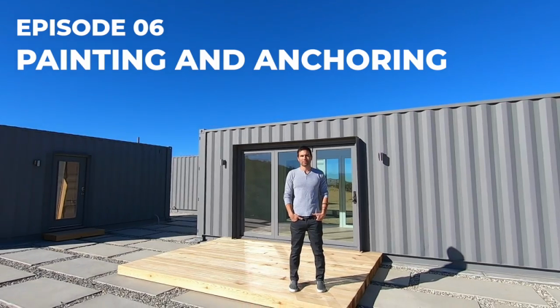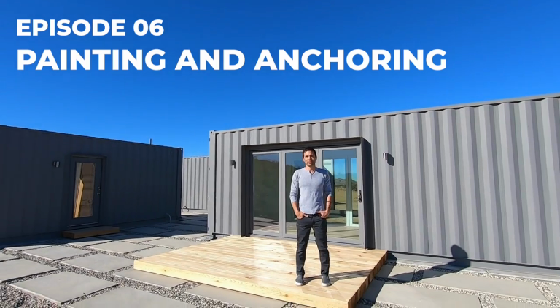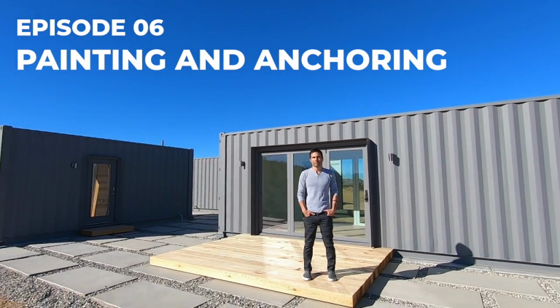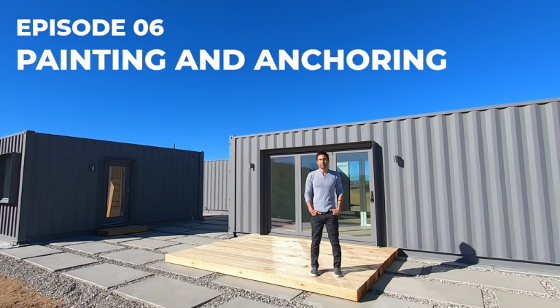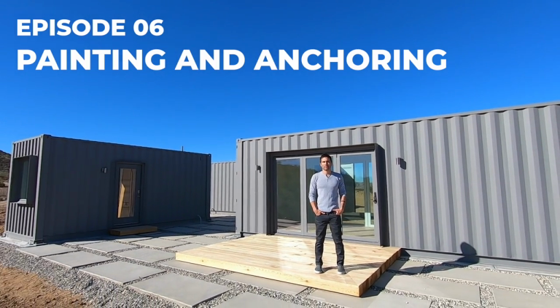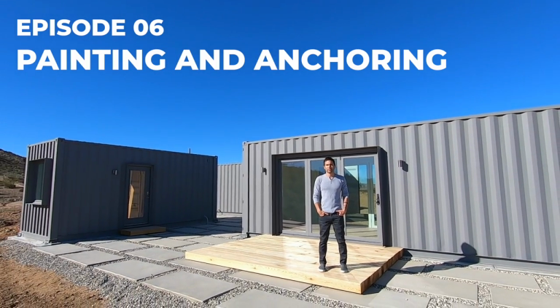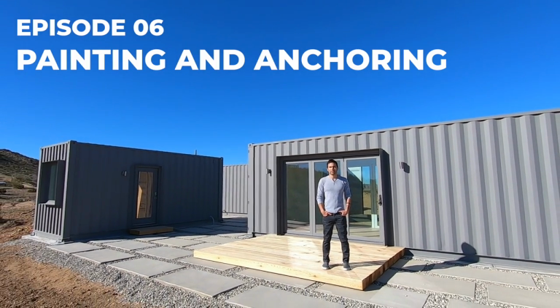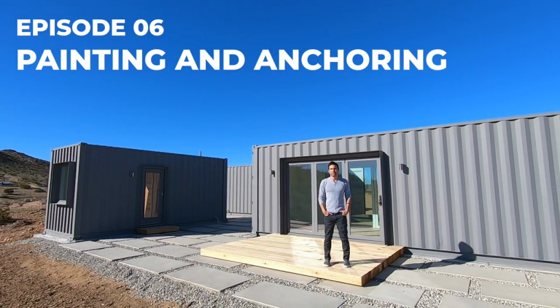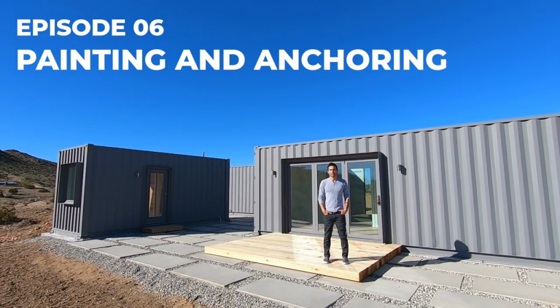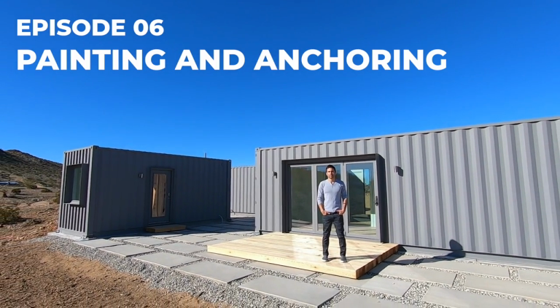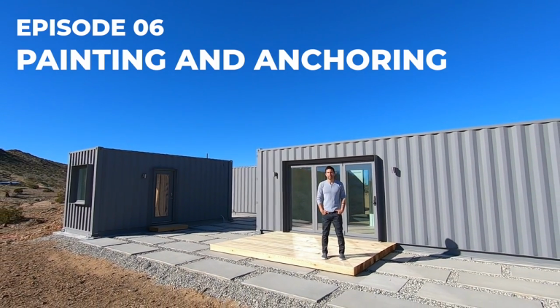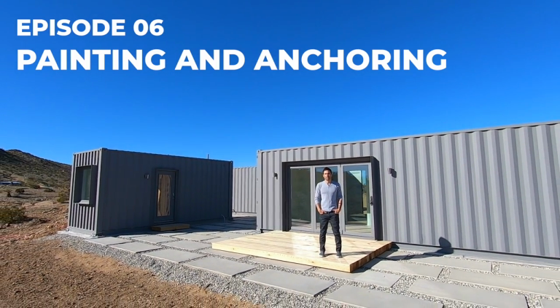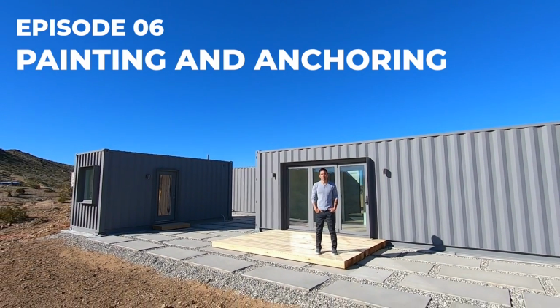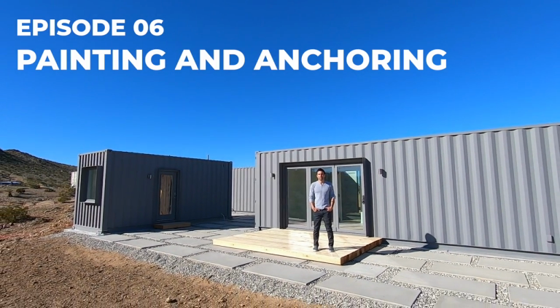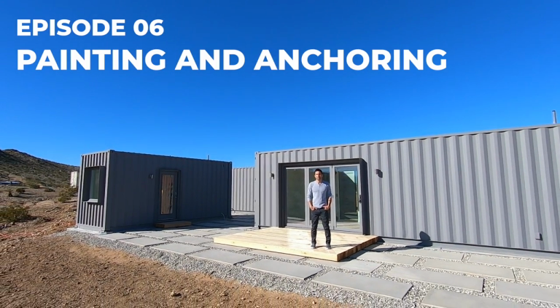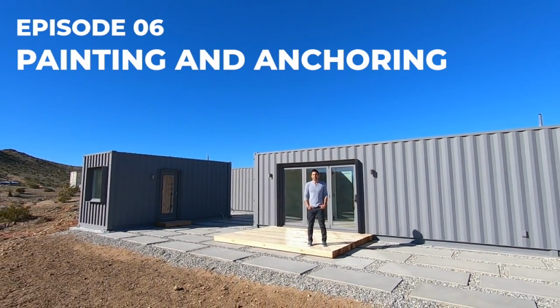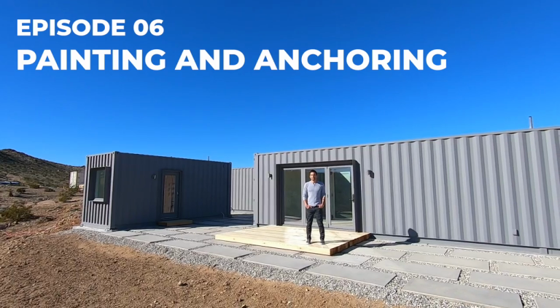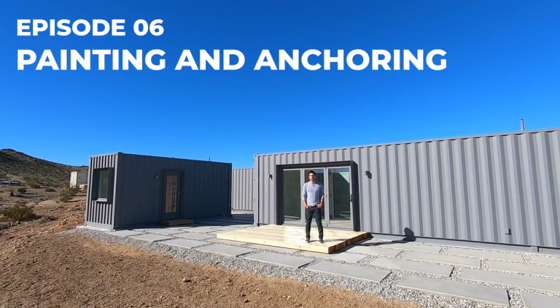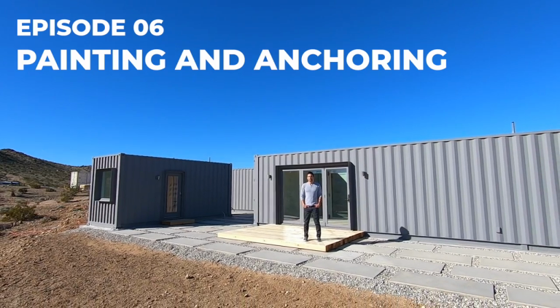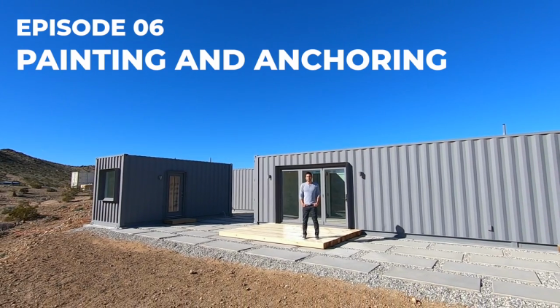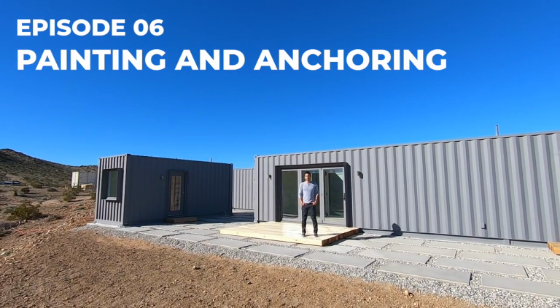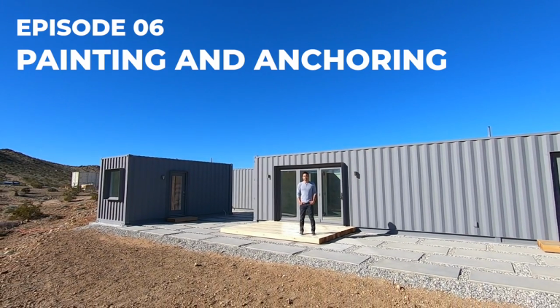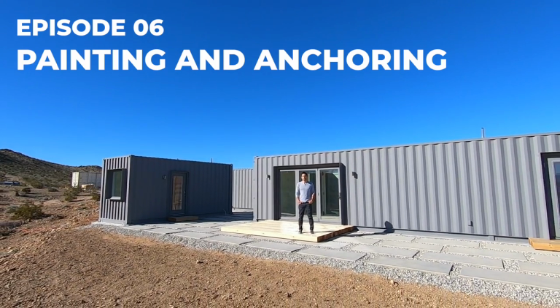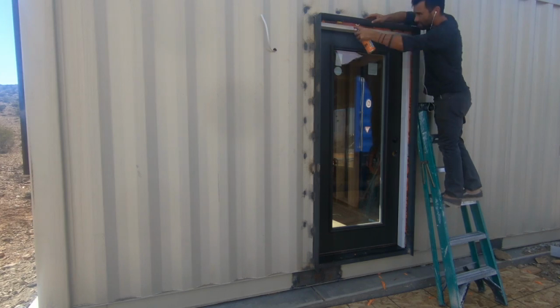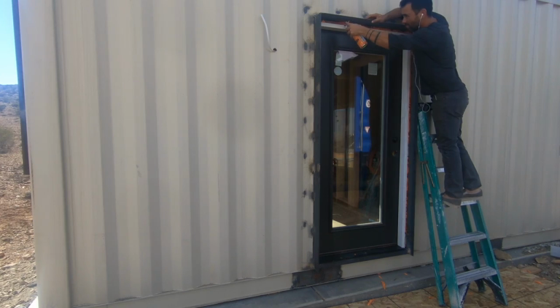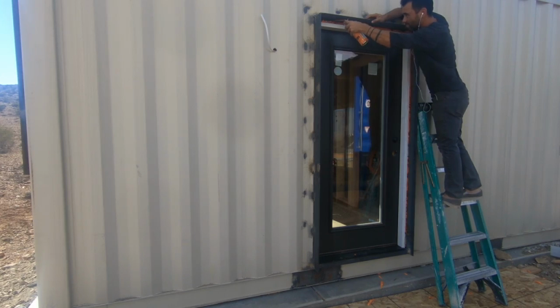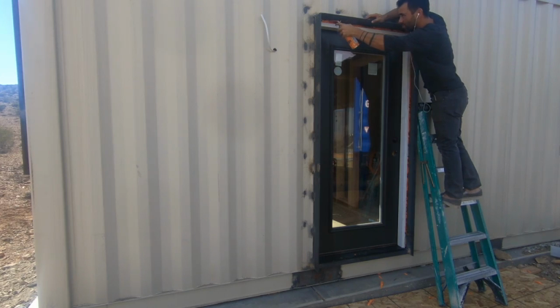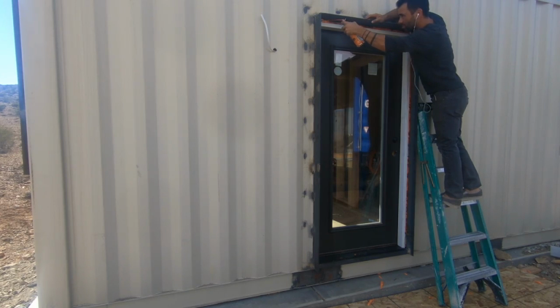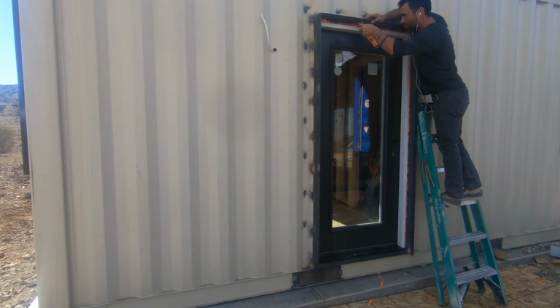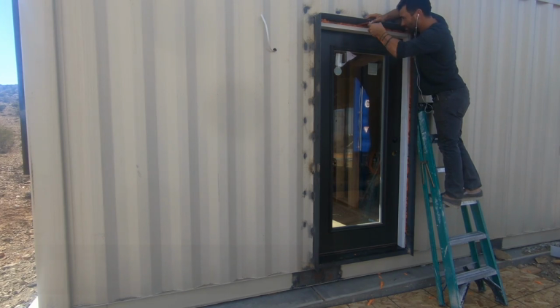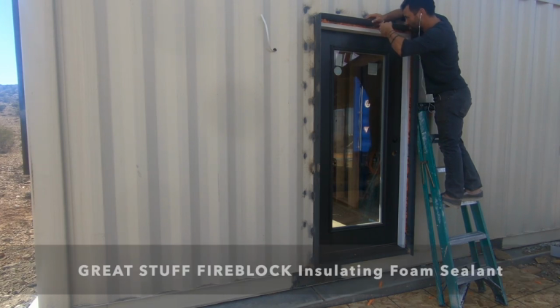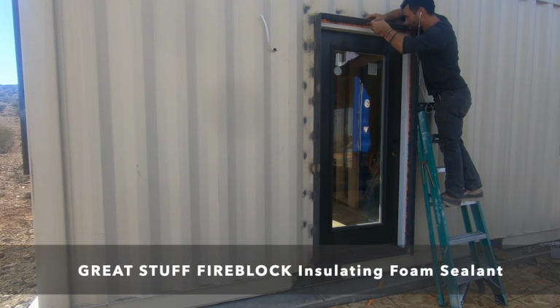In this episode we're going to go over how we painted the containers and anchored them to the concrete foundation slabs. Let's start with what we did to prepare for the paint.